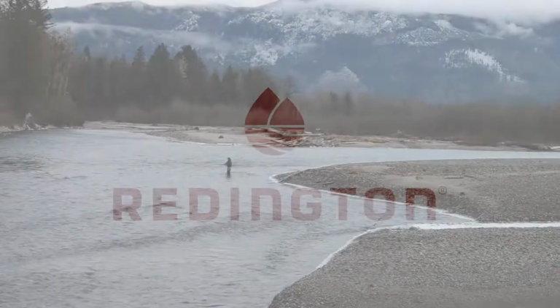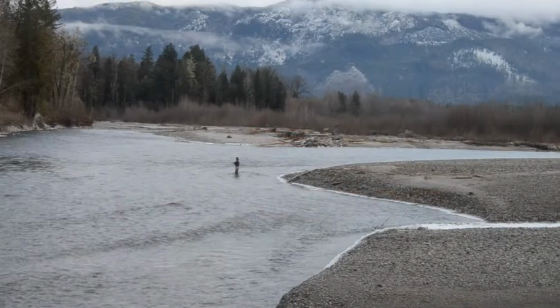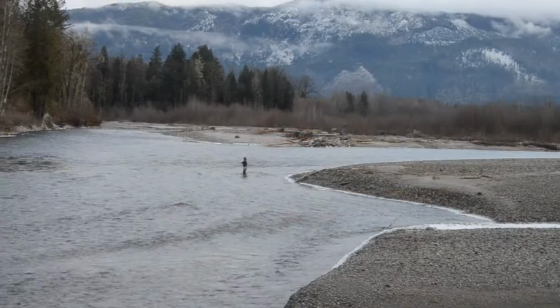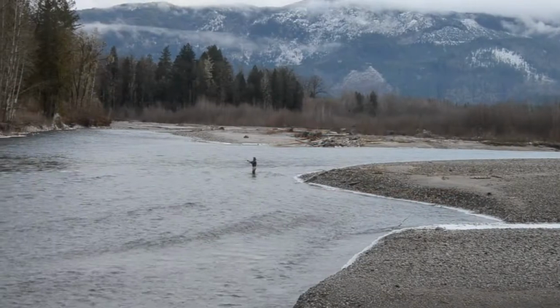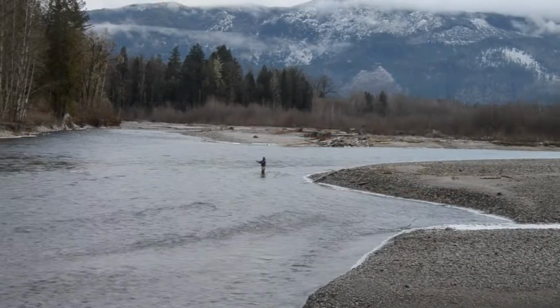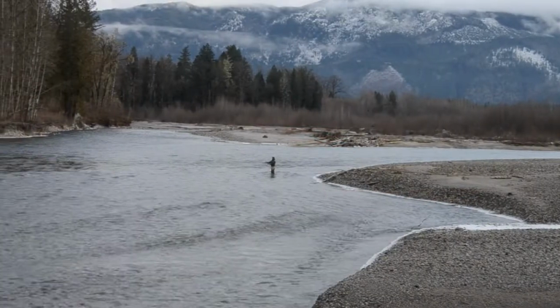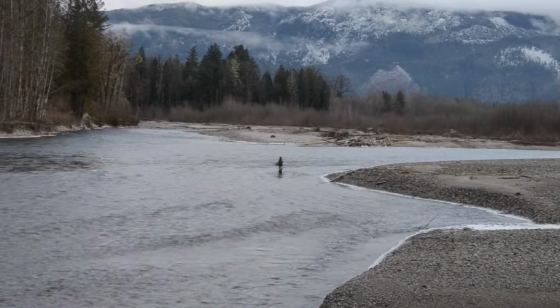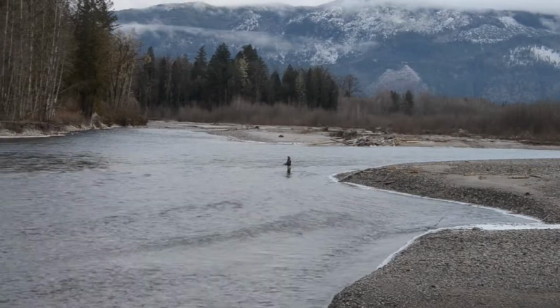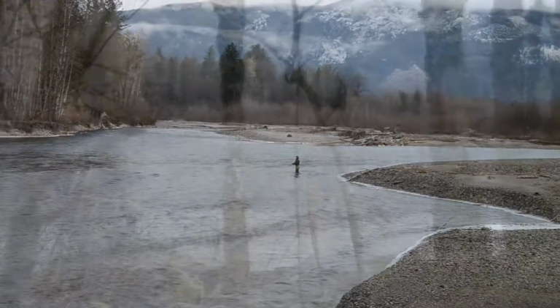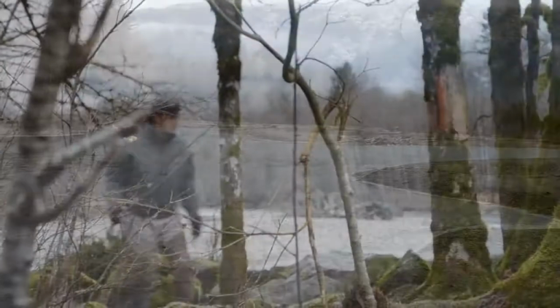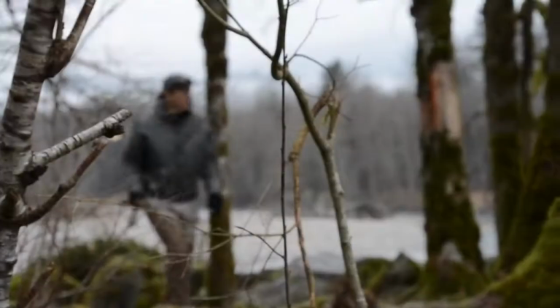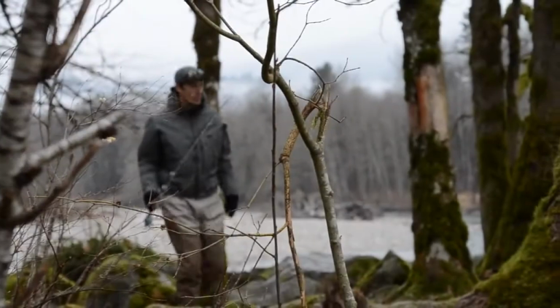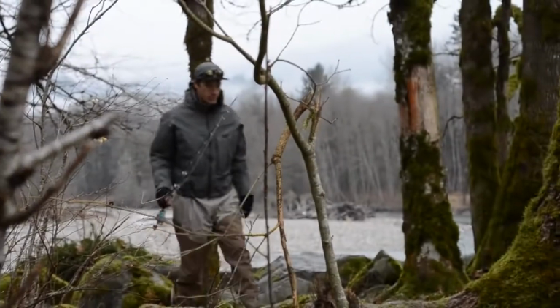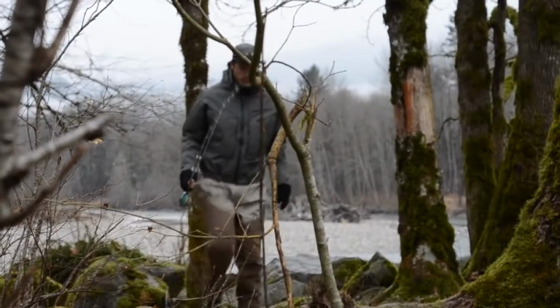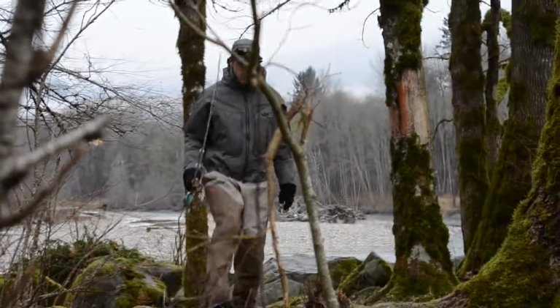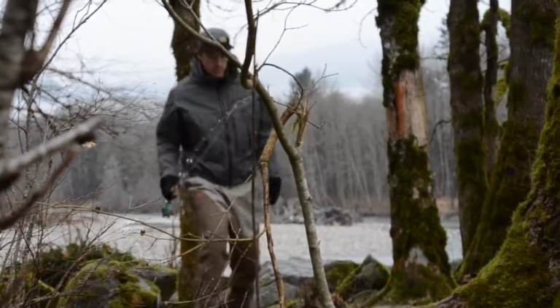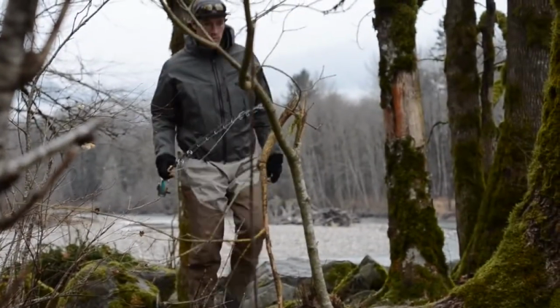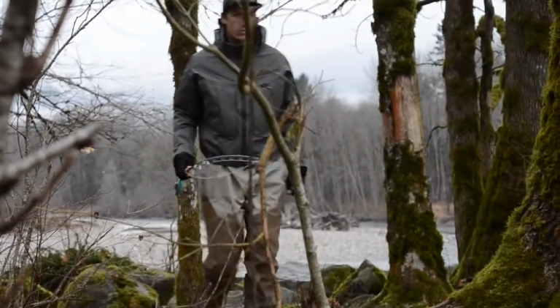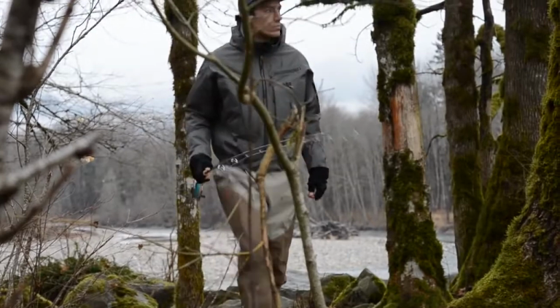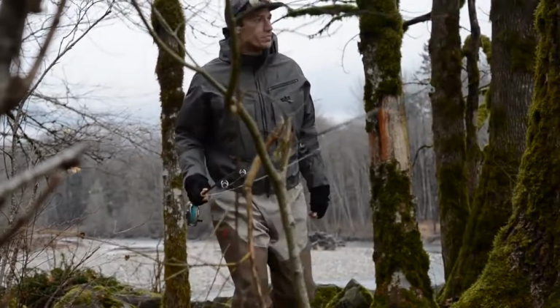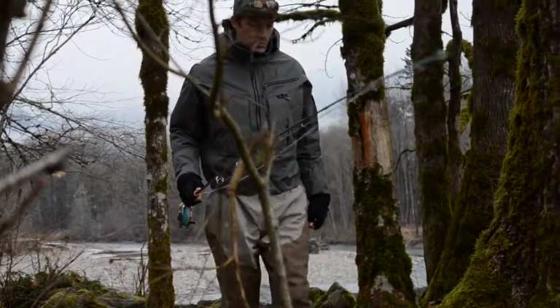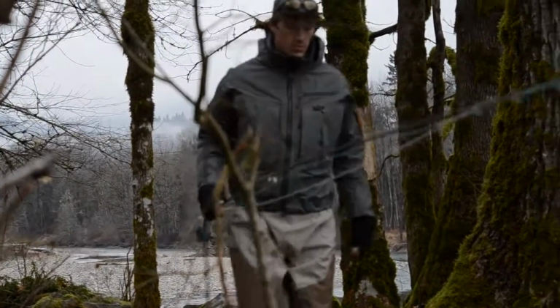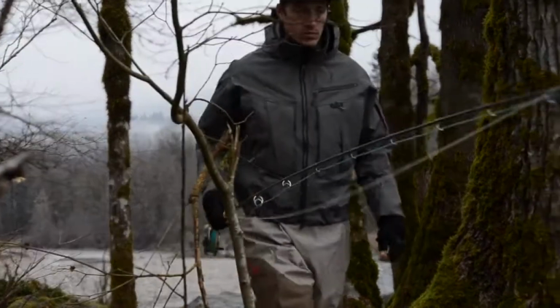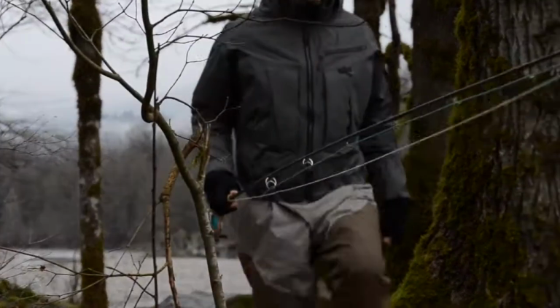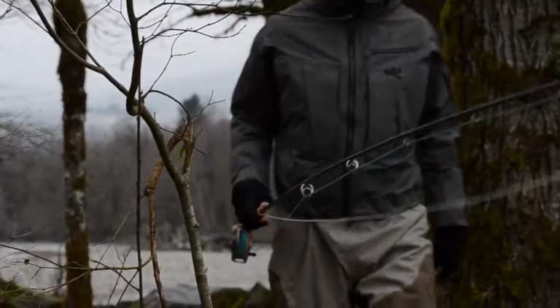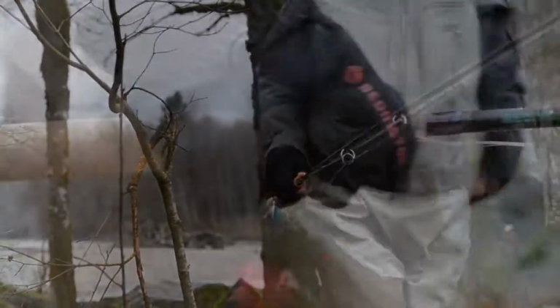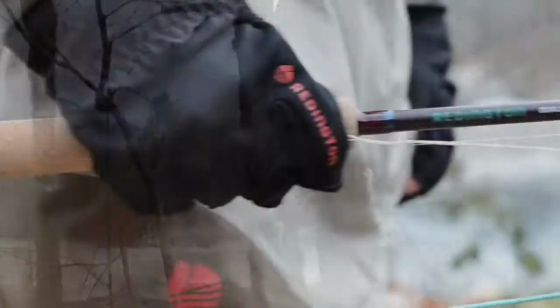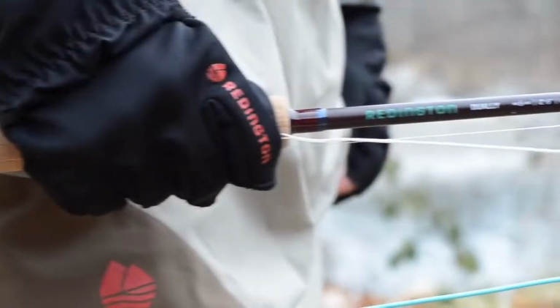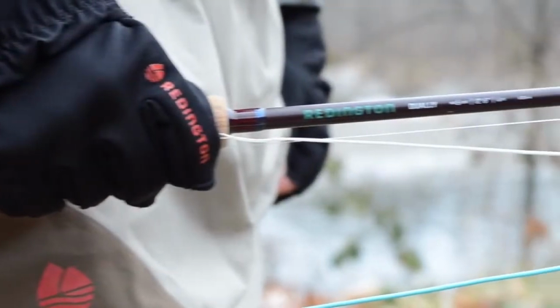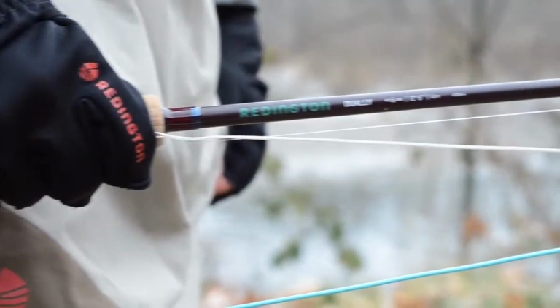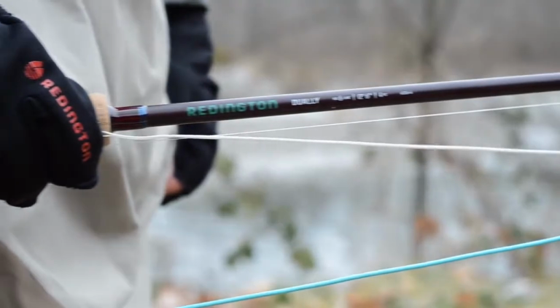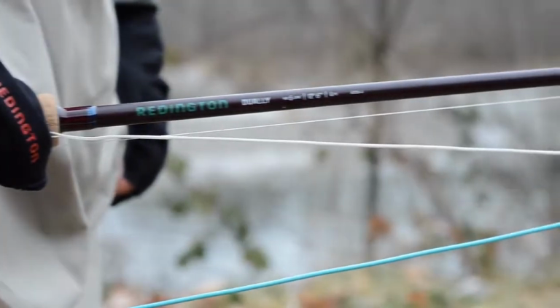The Dually by Reddington. Our design goal was simple: bring to market a switch and spey rod collection built for high-end performance and sweet style at less than half the price of the competition. Enter the Dually at $249.